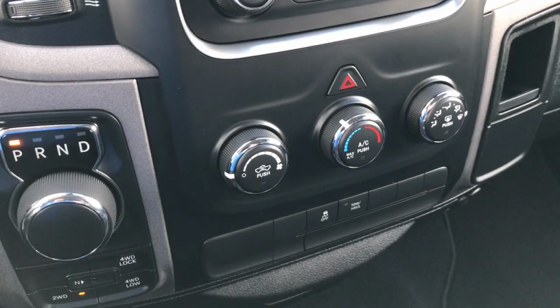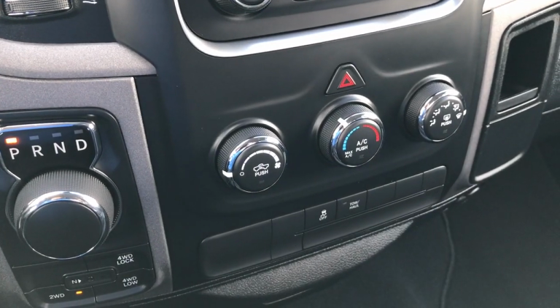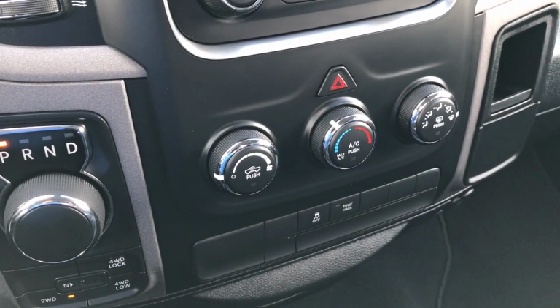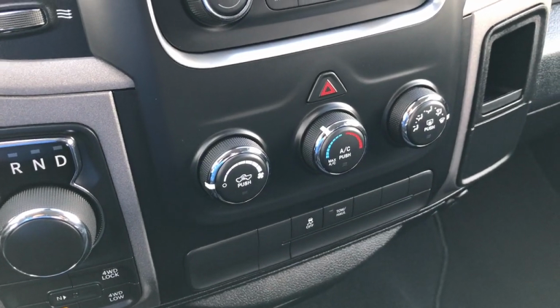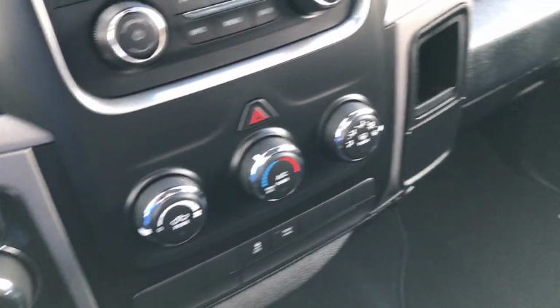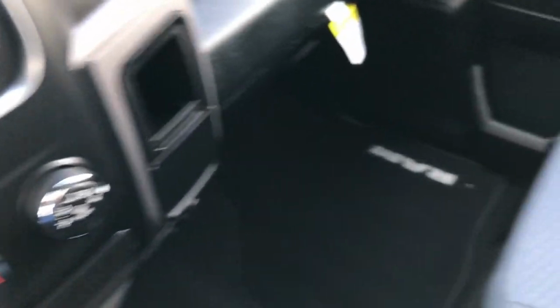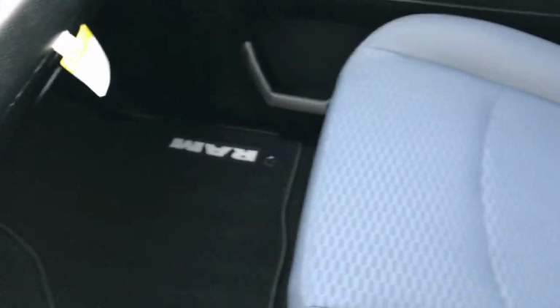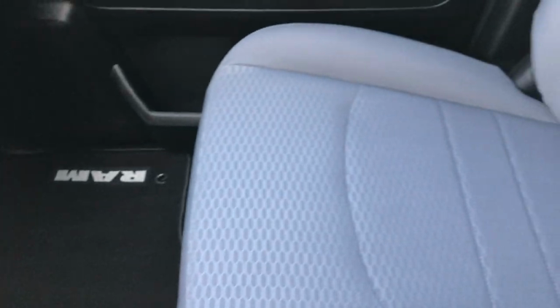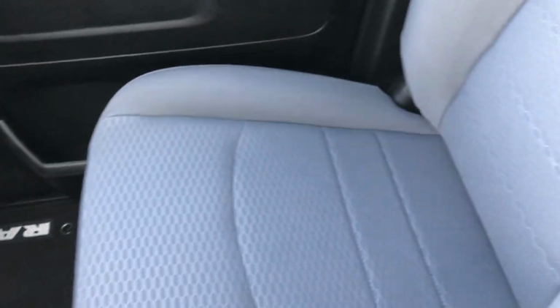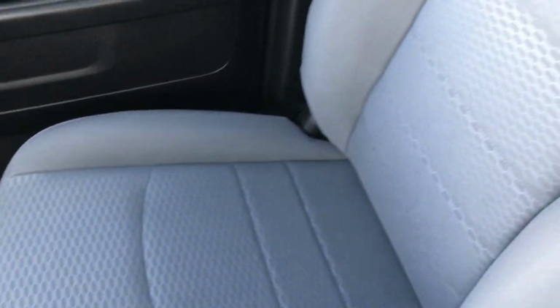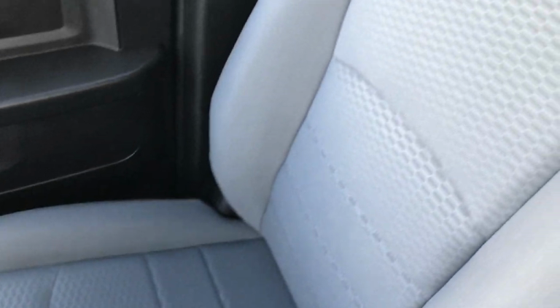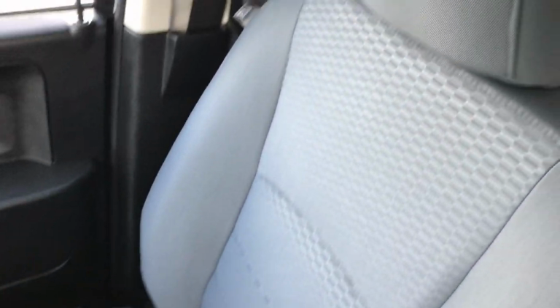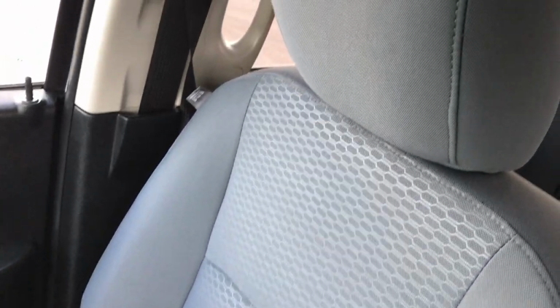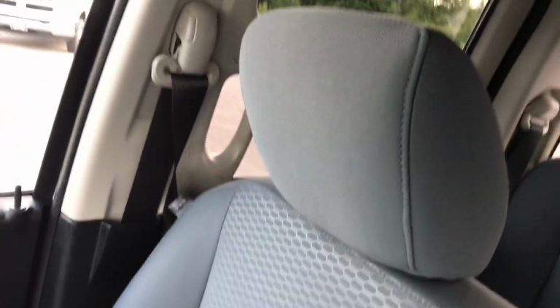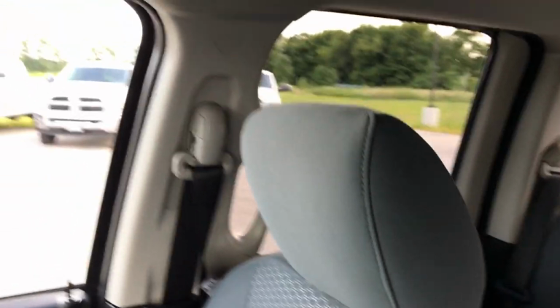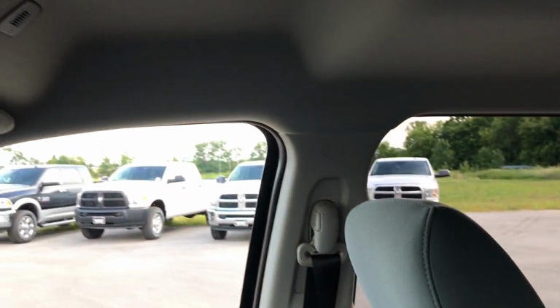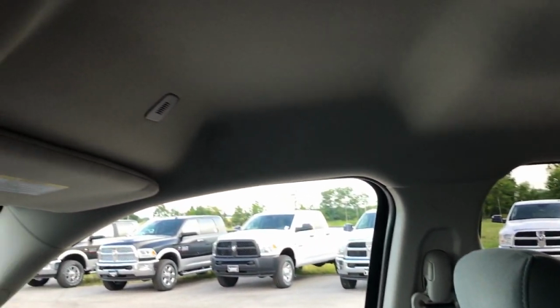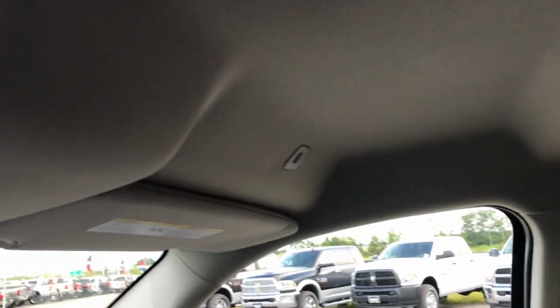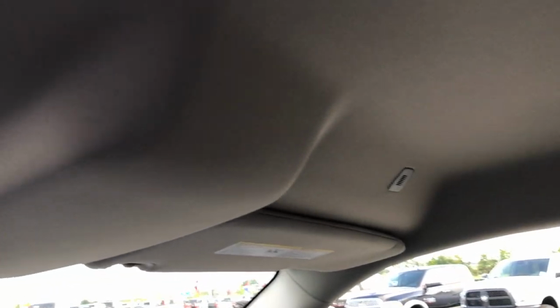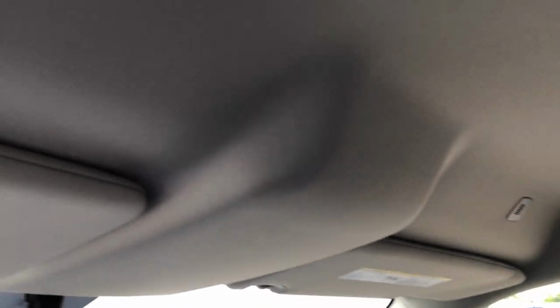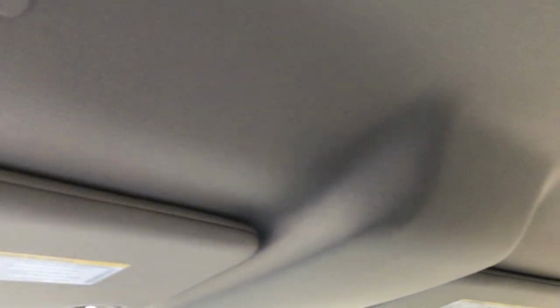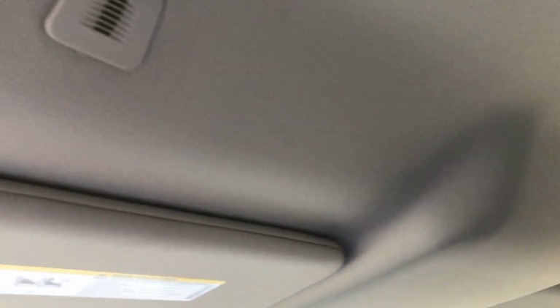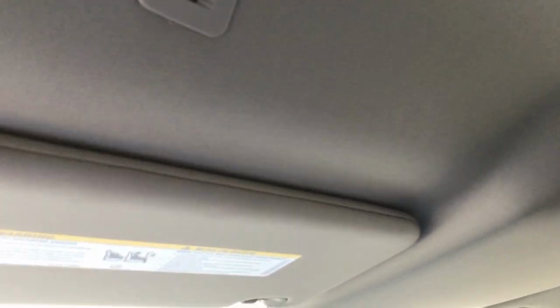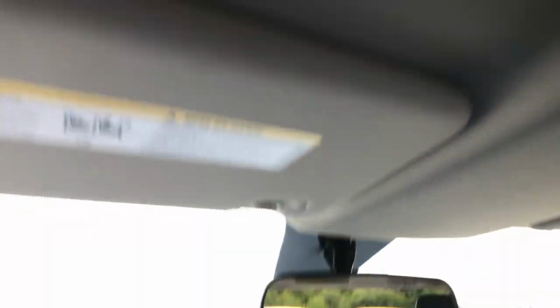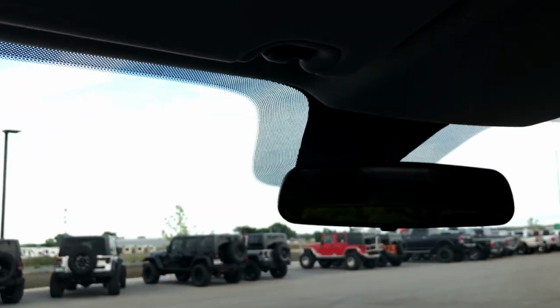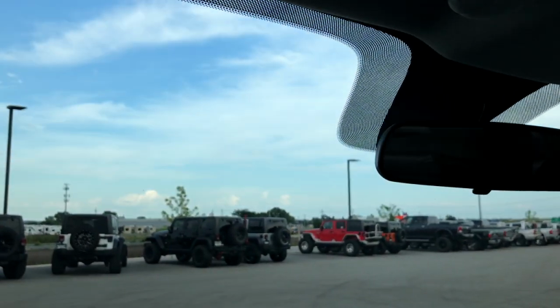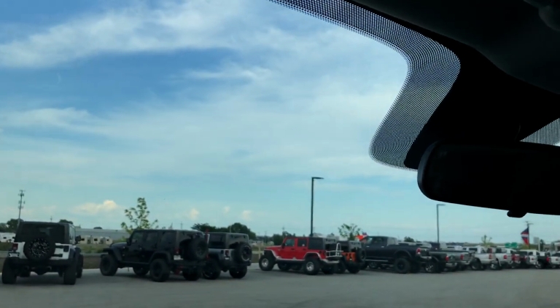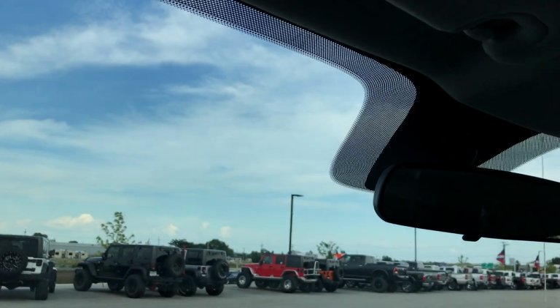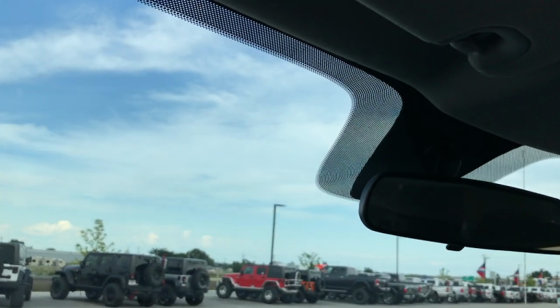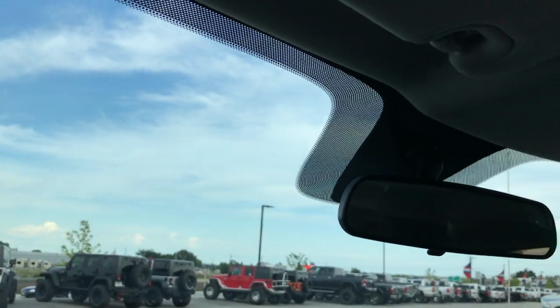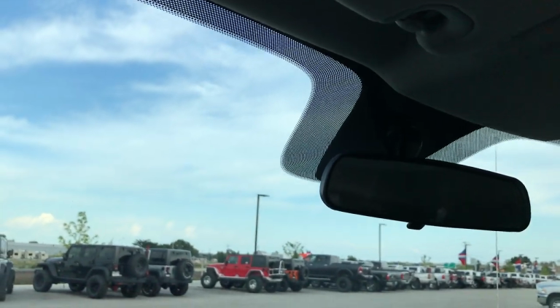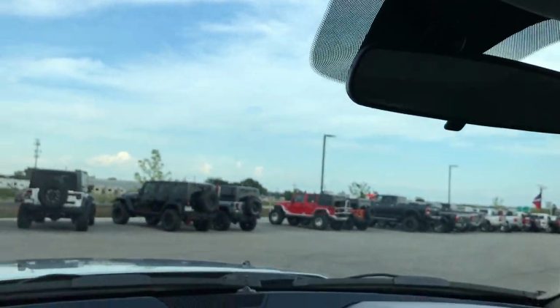There you have your climate controls and stability control. Passenger seat is very clean as well — no rips or tears, and this truck has never been smoked in. Headliner is absolutely perfect. We'll take a quick look at the back seats and then we'll jump under the hood.